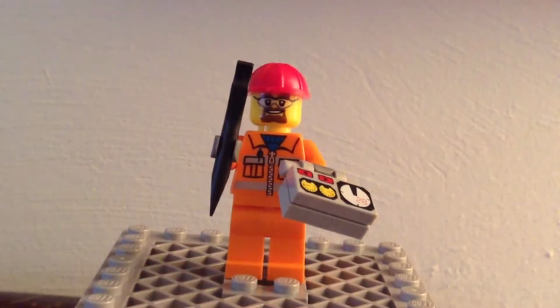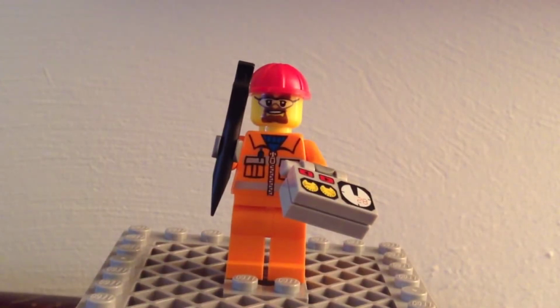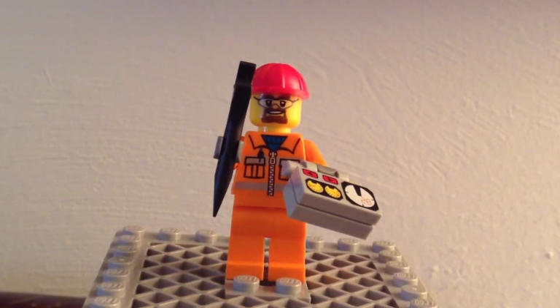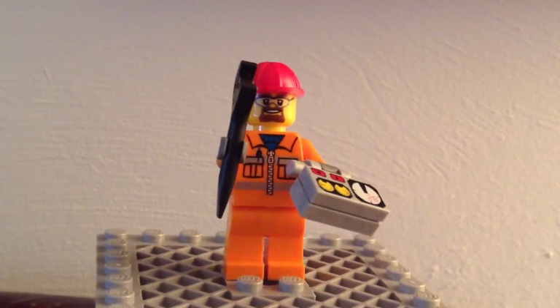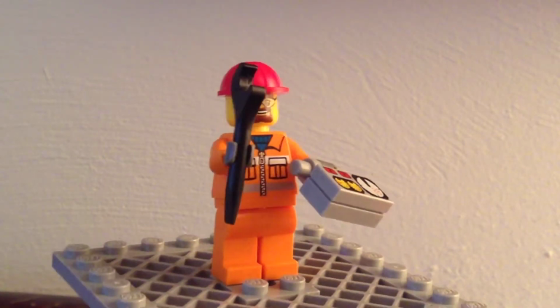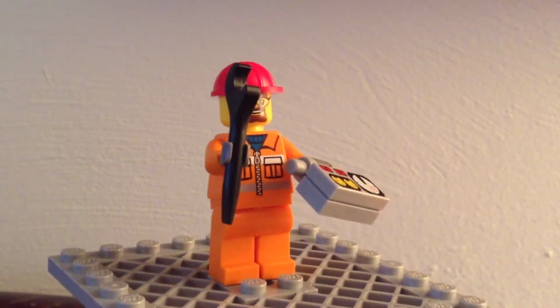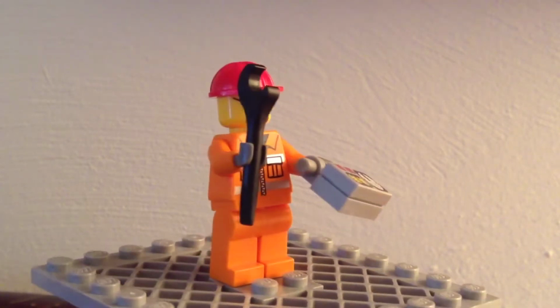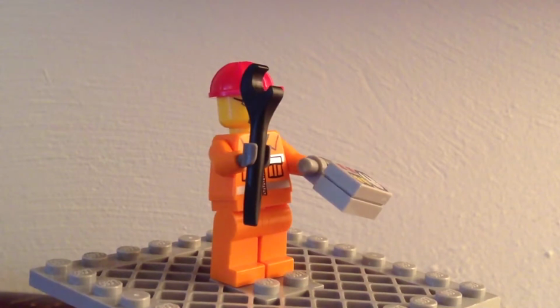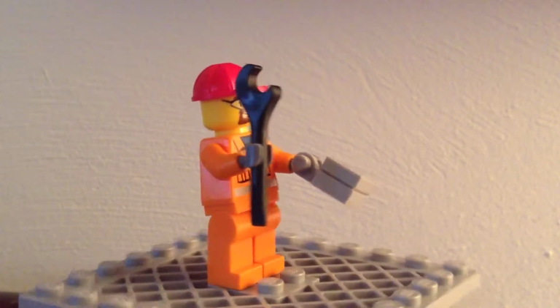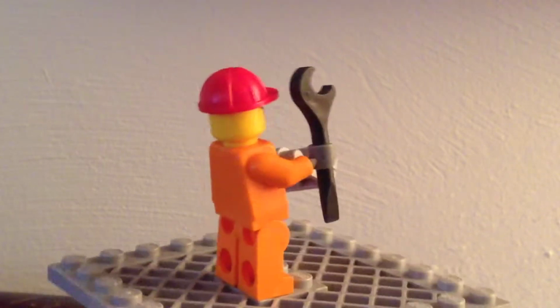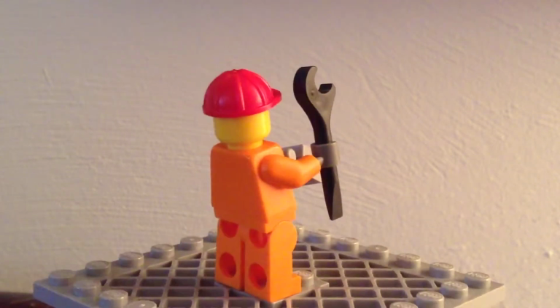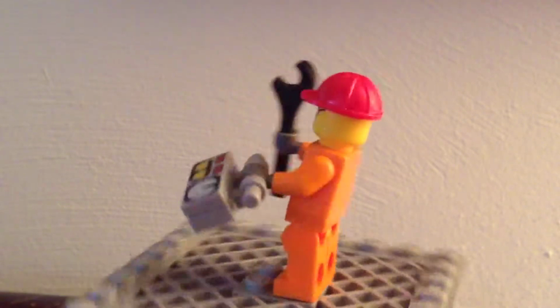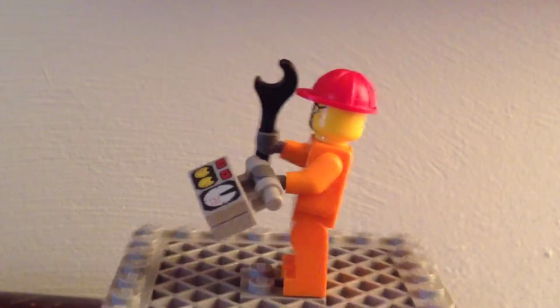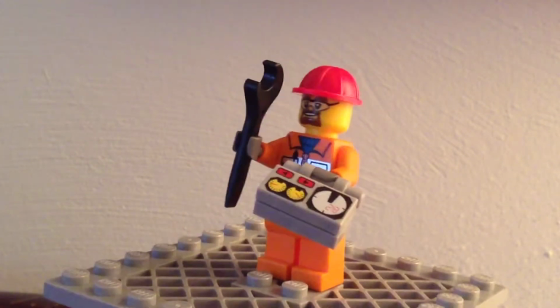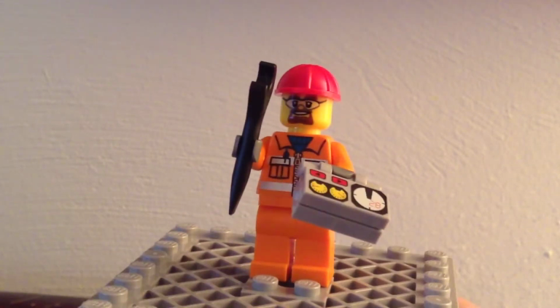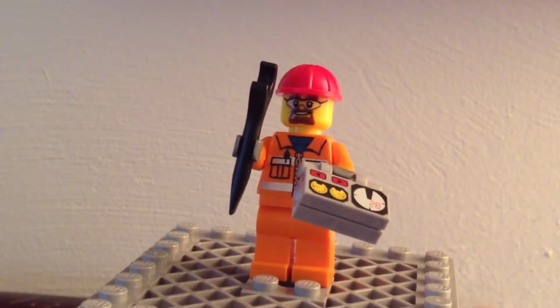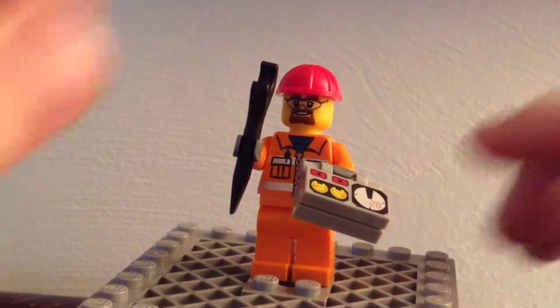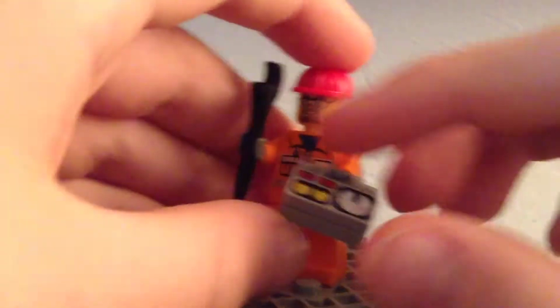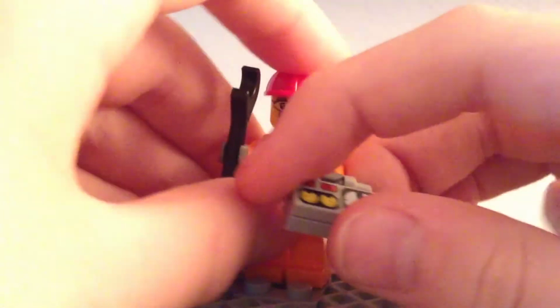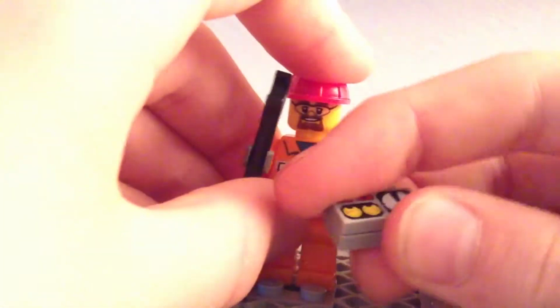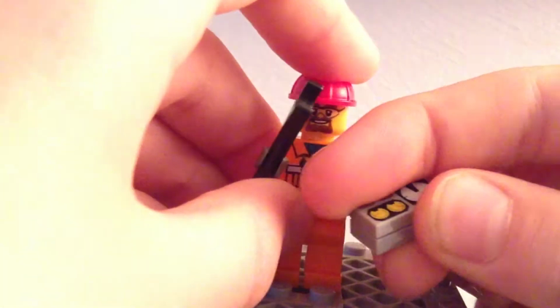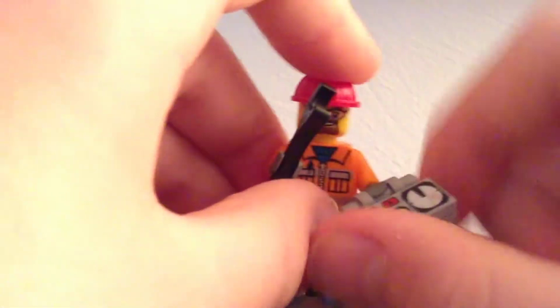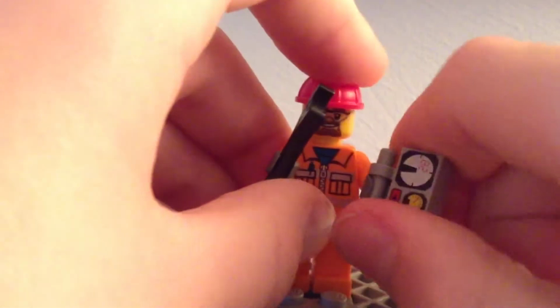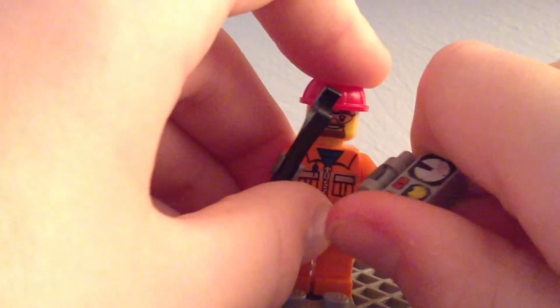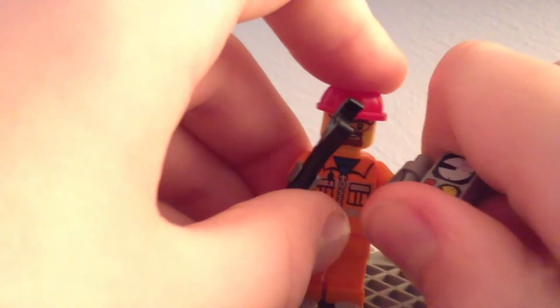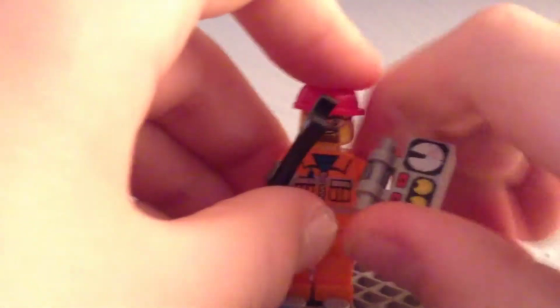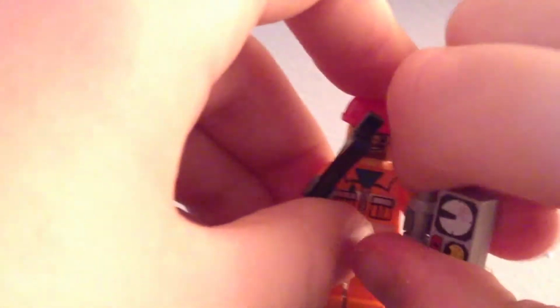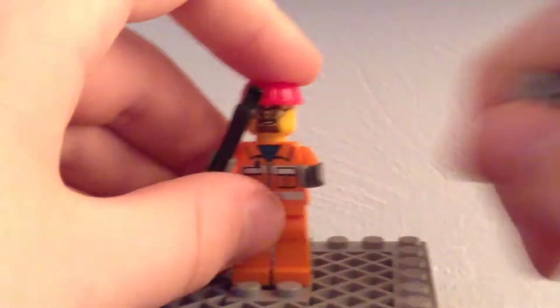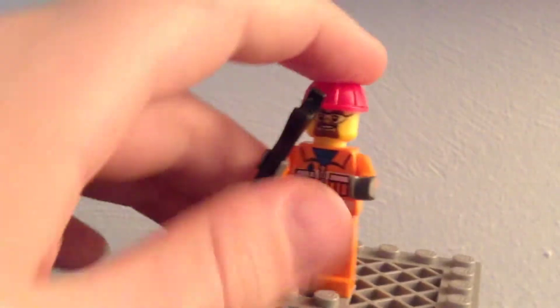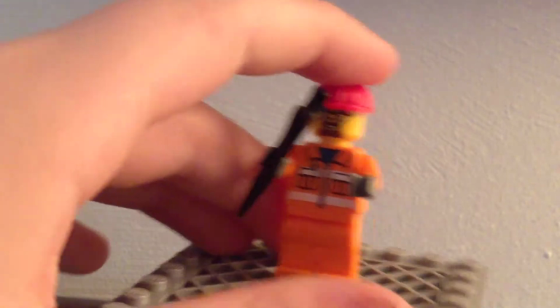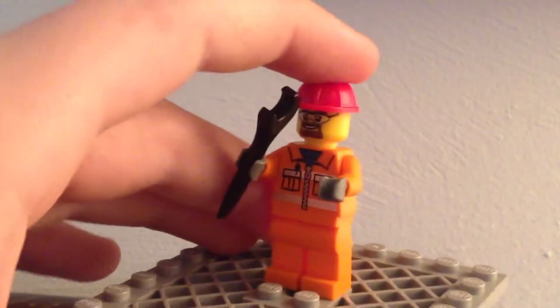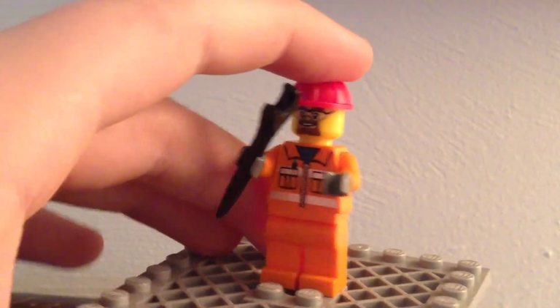The one and only MiniFigure for this set is just a standard repair worker — nothing too special. Standard uniform, standard hard hat. He has a little thing, I'm assuming, to control how far up the lift takes him, or lifts him.